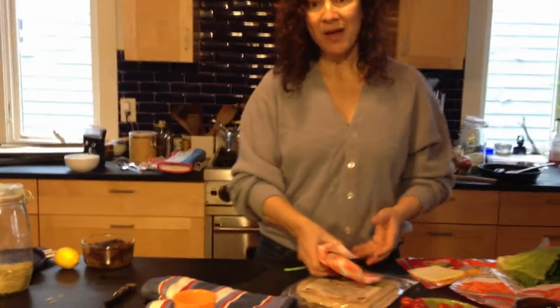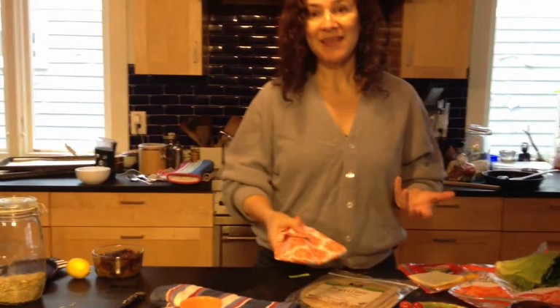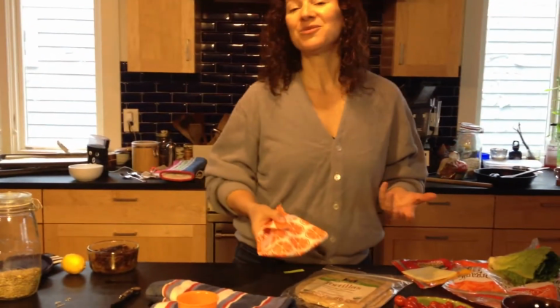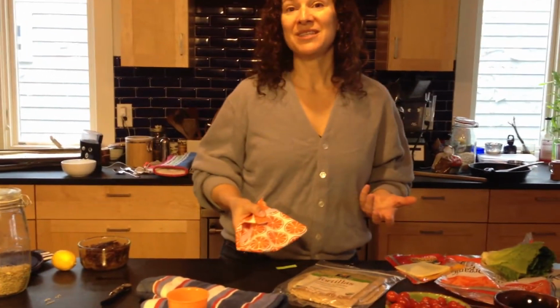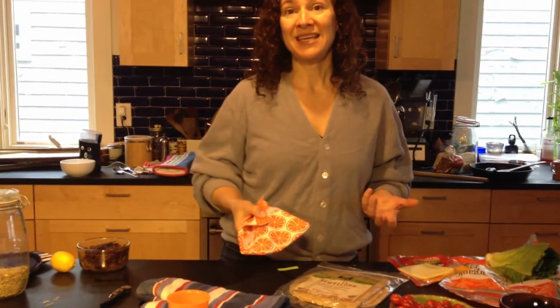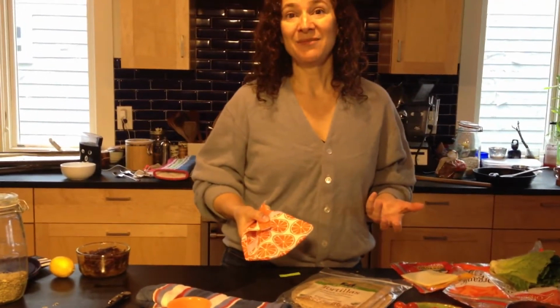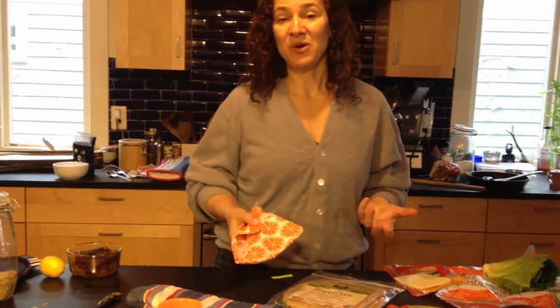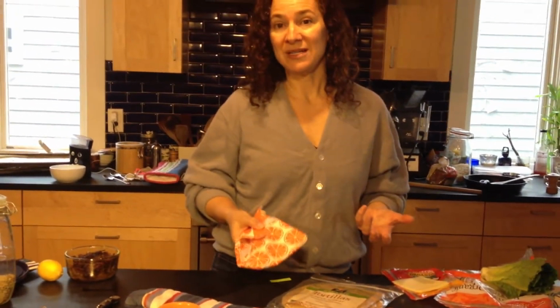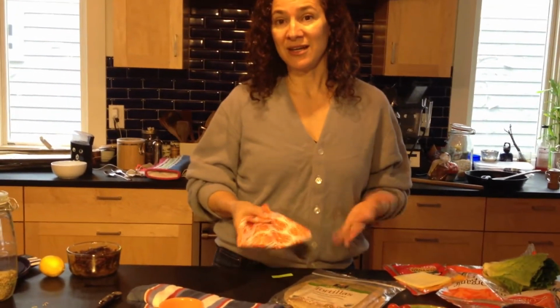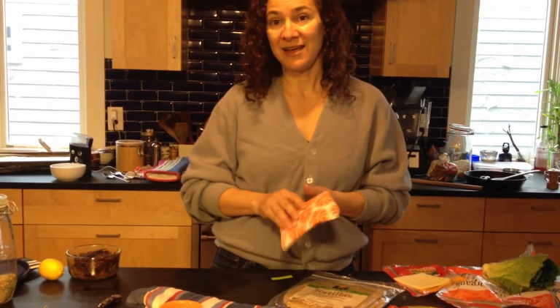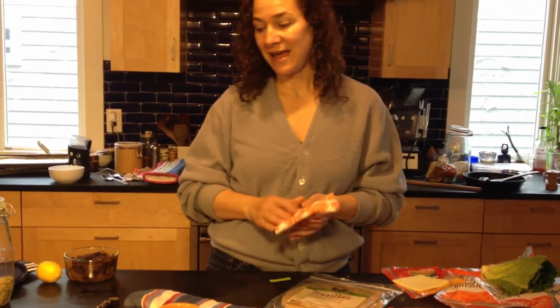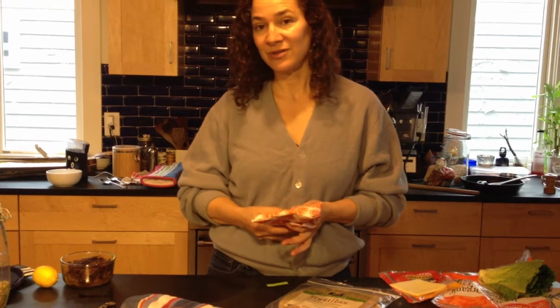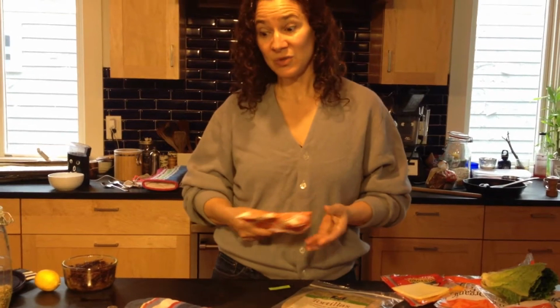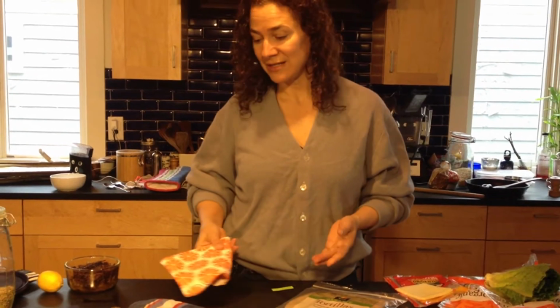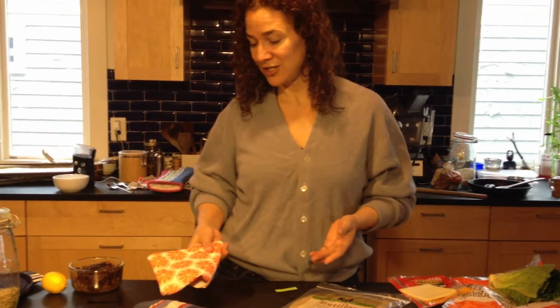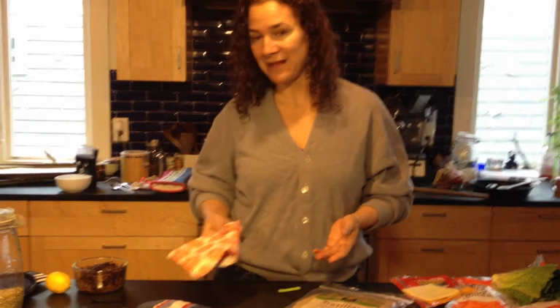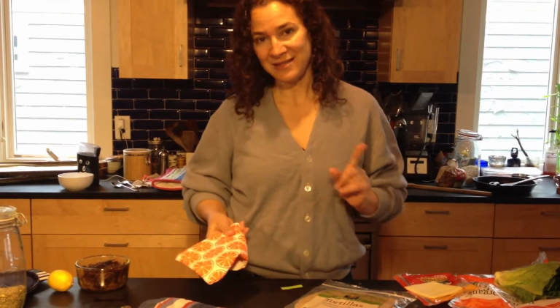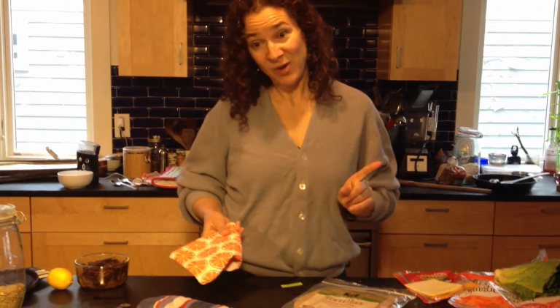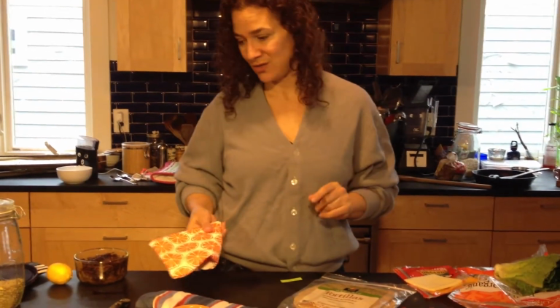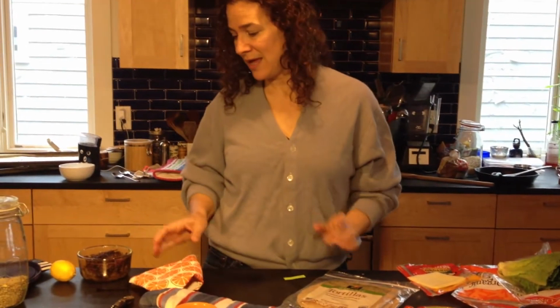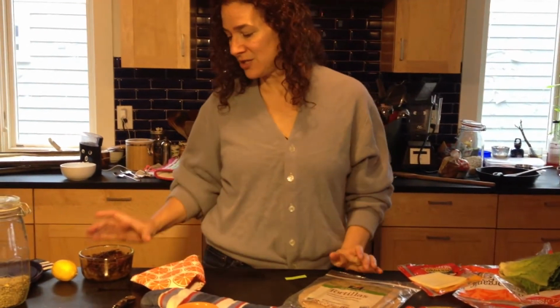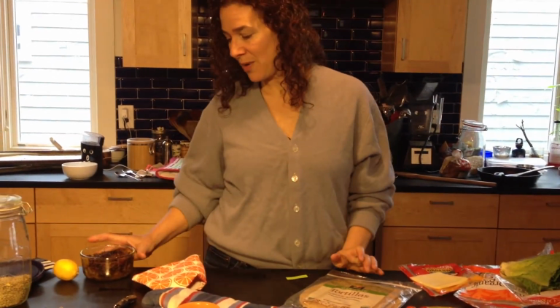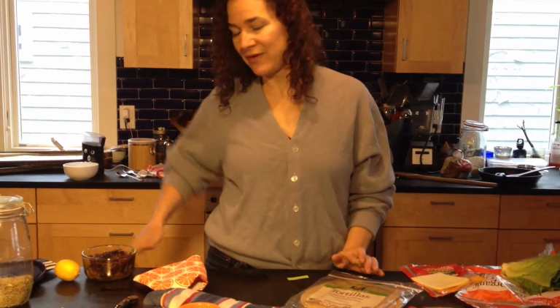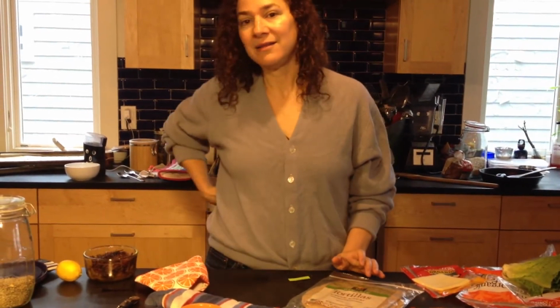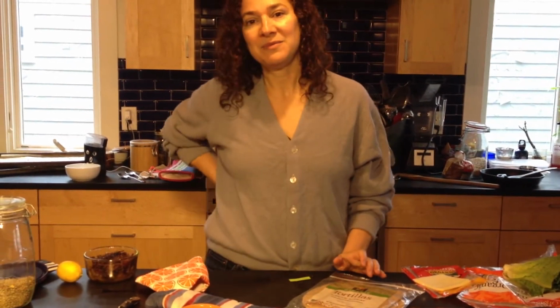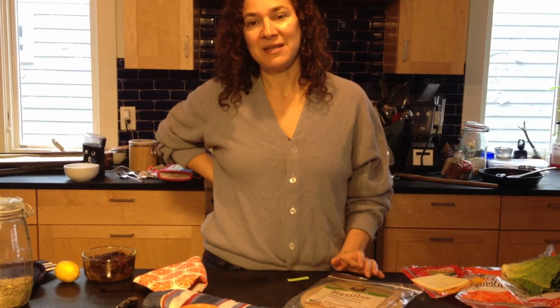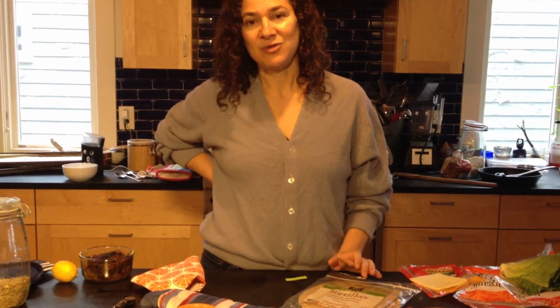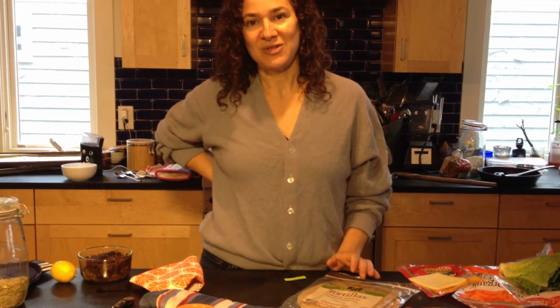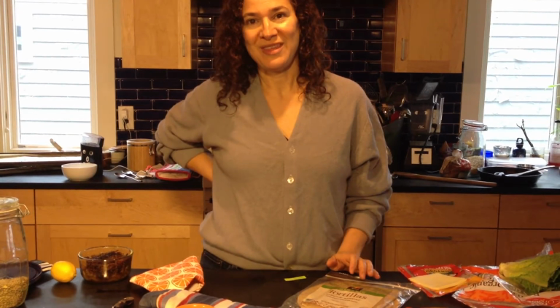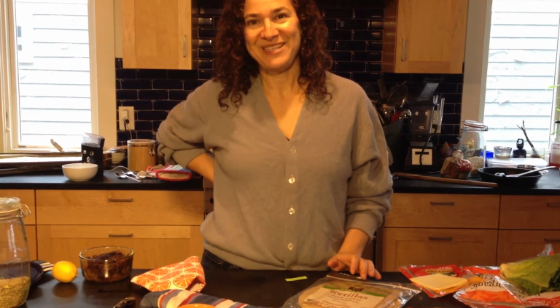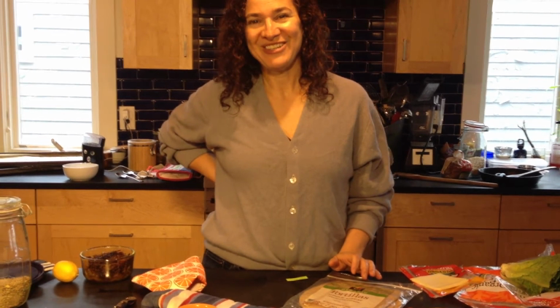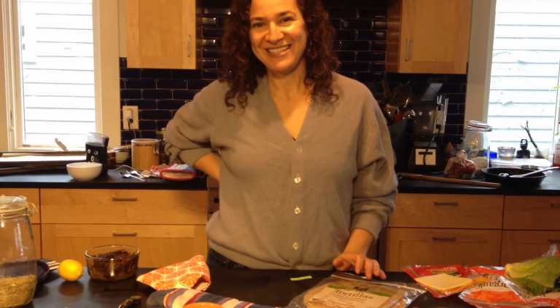So why am I making lunch for Rosa here mid-morning when school has already started? That's because I'm going to school to drop off something to contribute to the teacher luncheon.